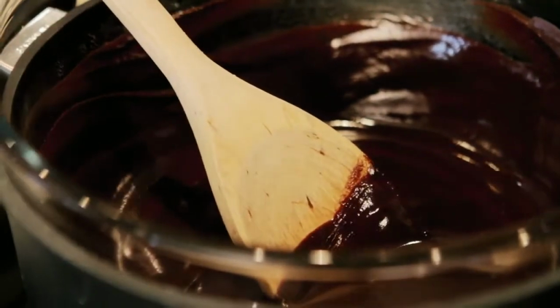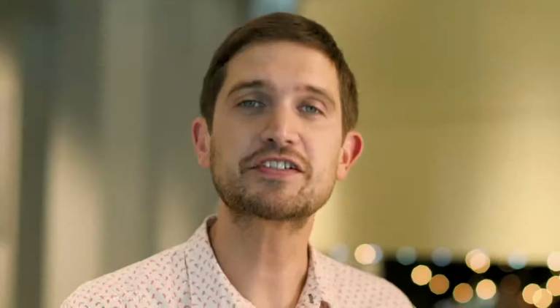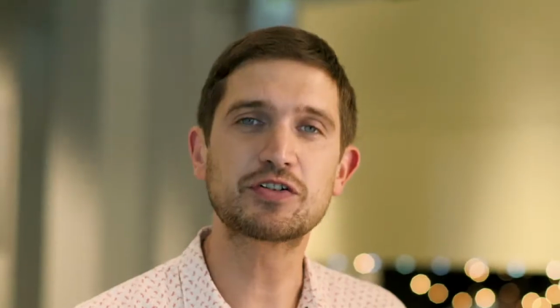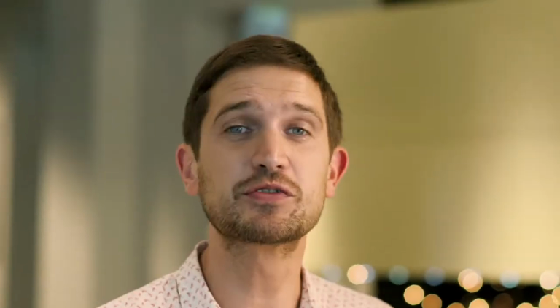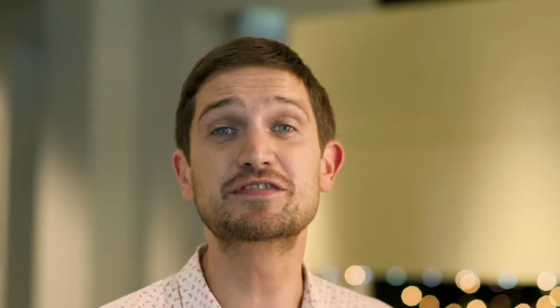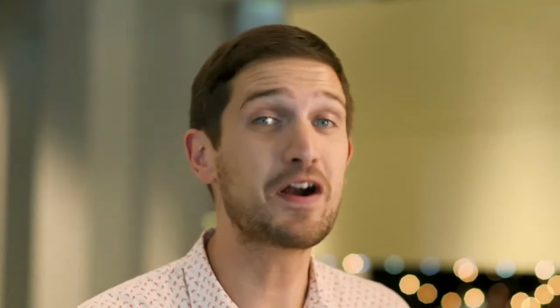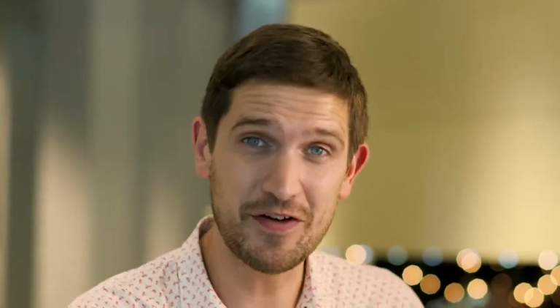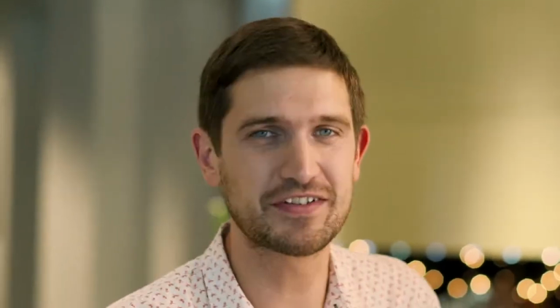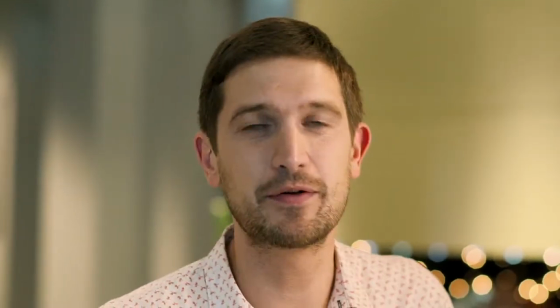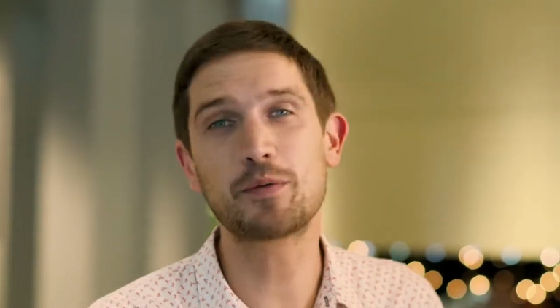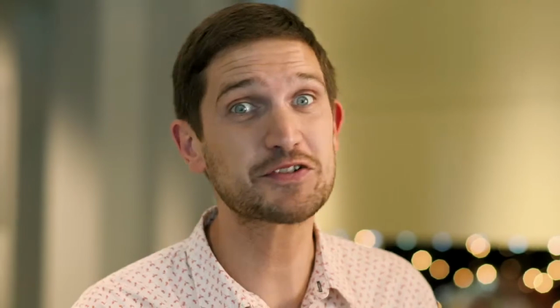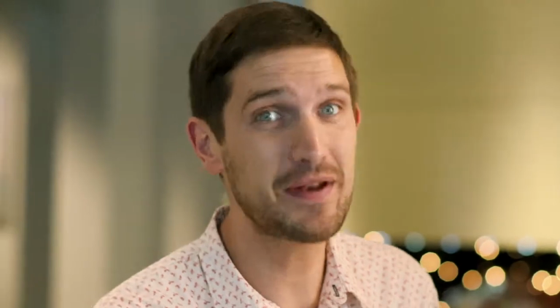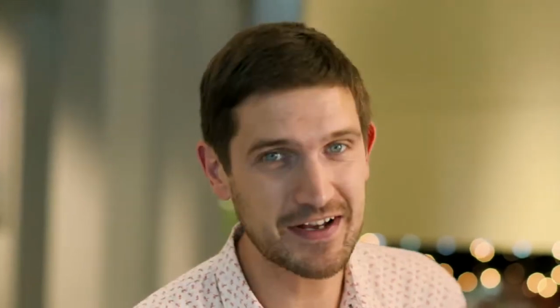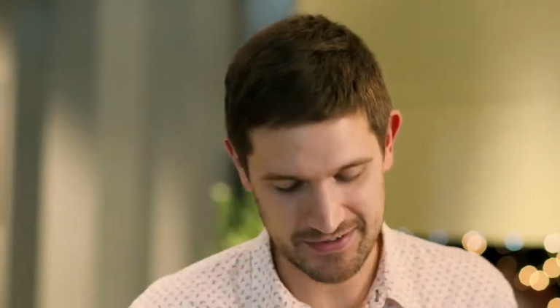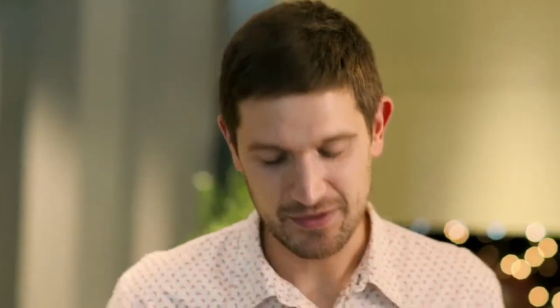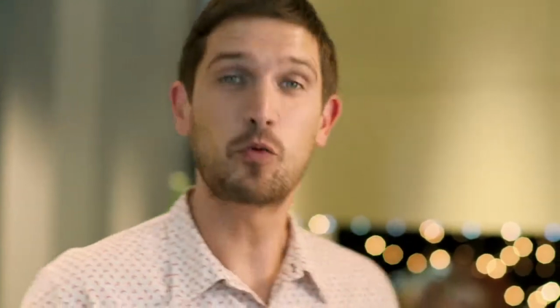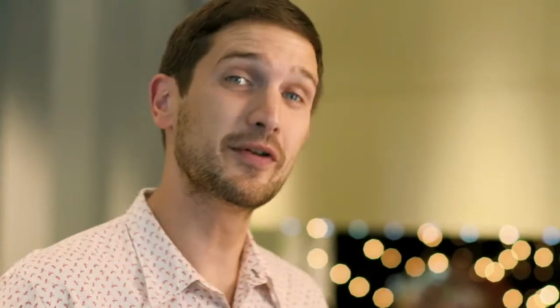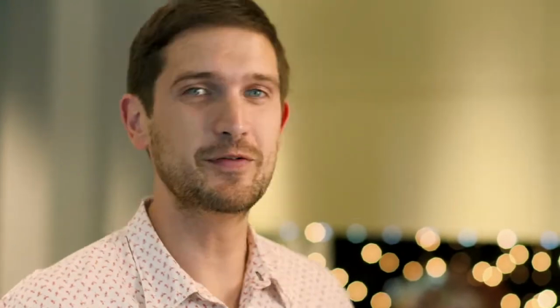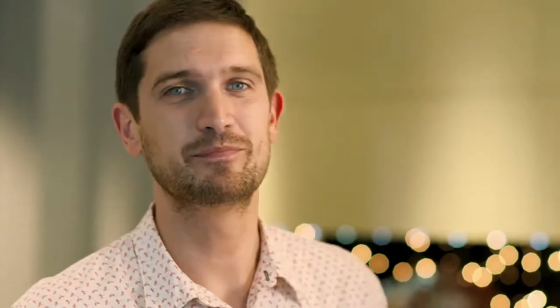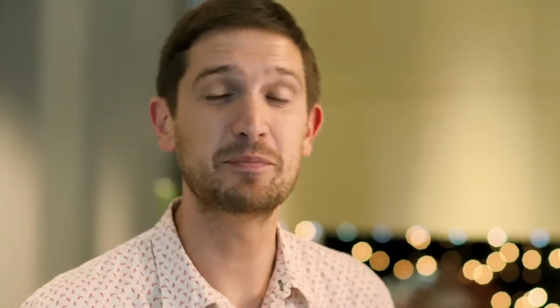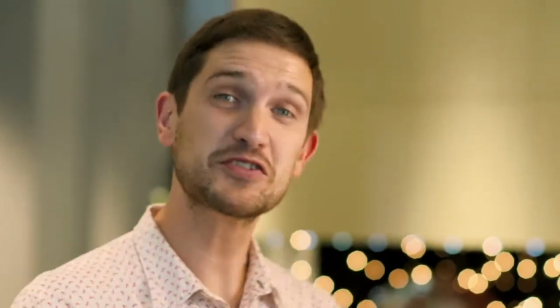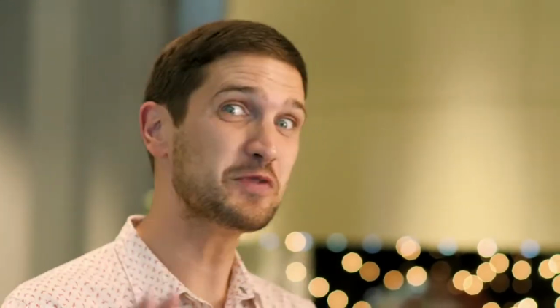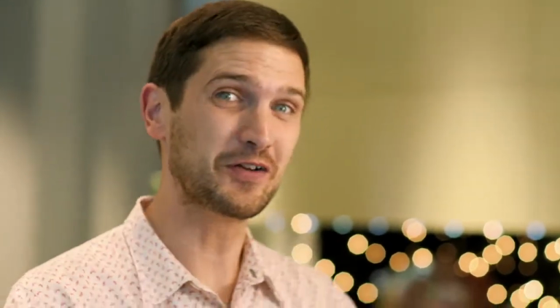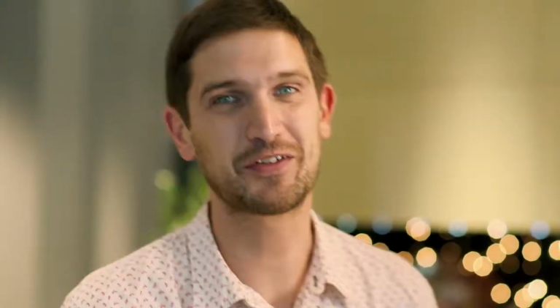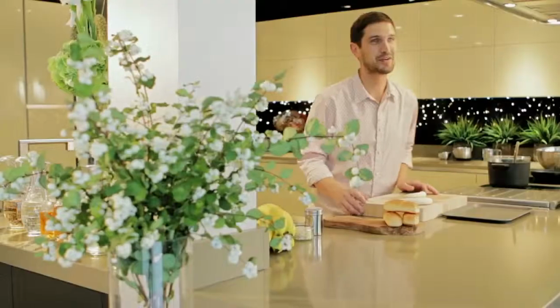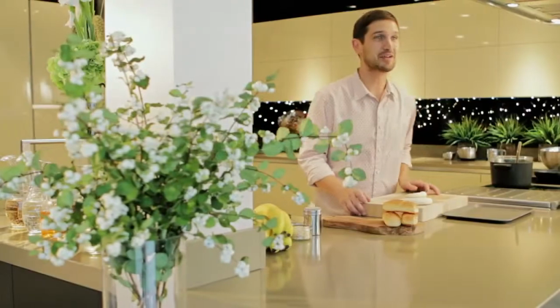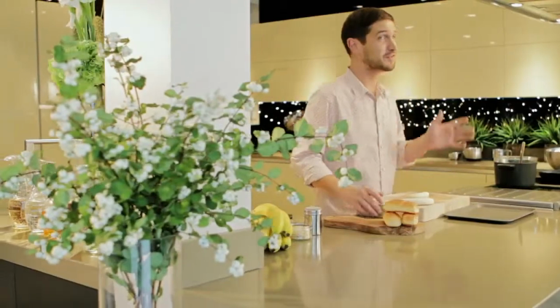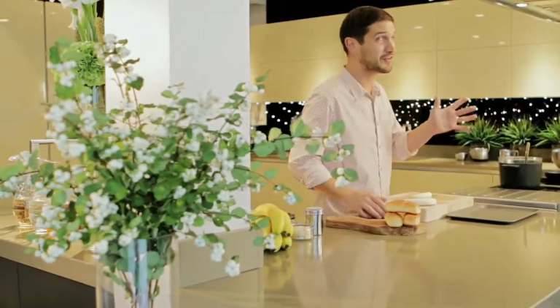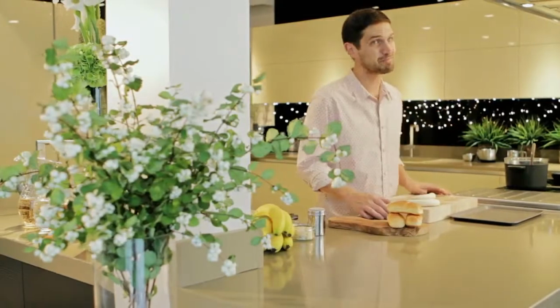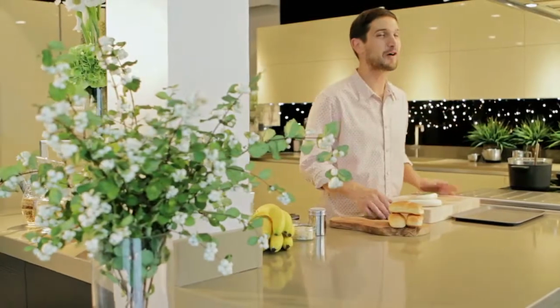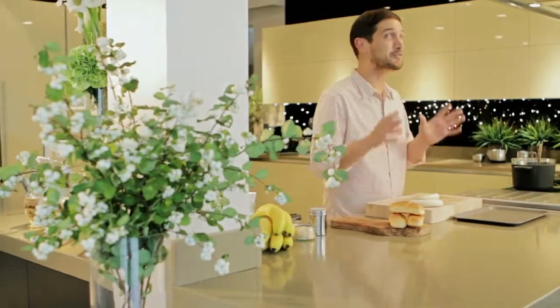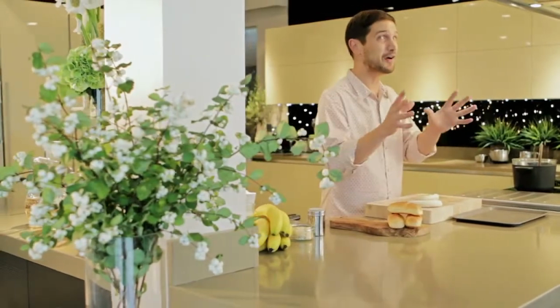Now this chocolate sauce is very versatile and it will work with so many desserts, but what I'm going to do is make sweet hot dogs — but instead of a sausage I'm going to use bananas.